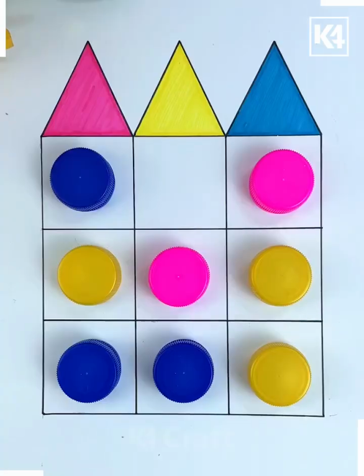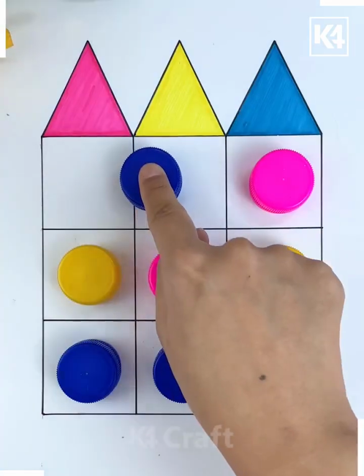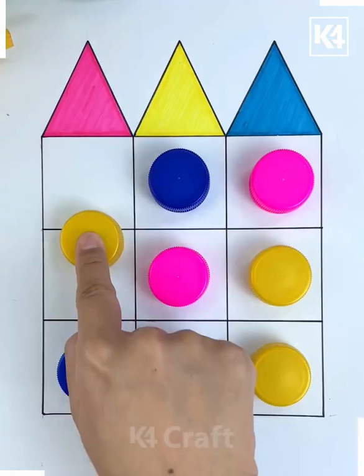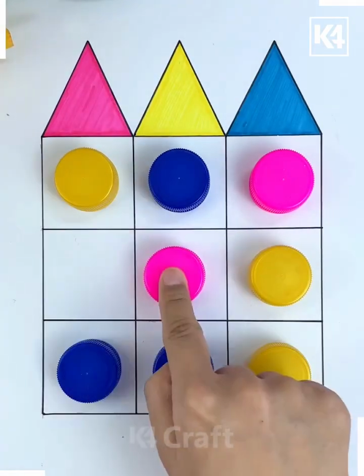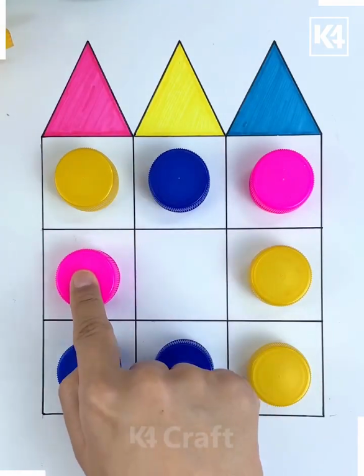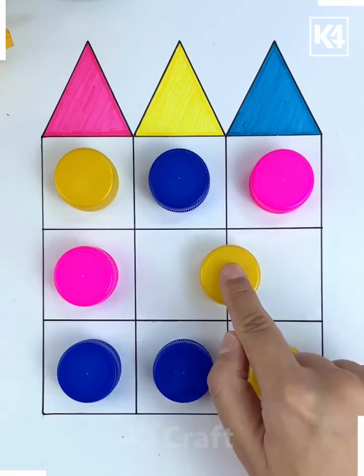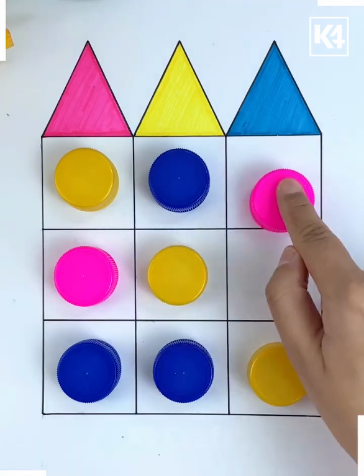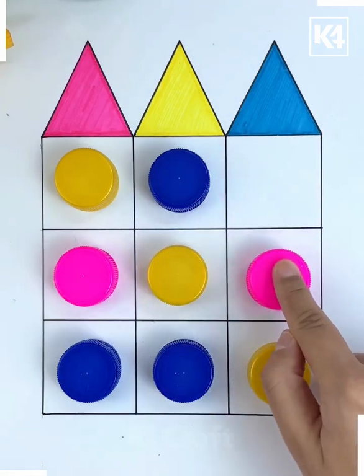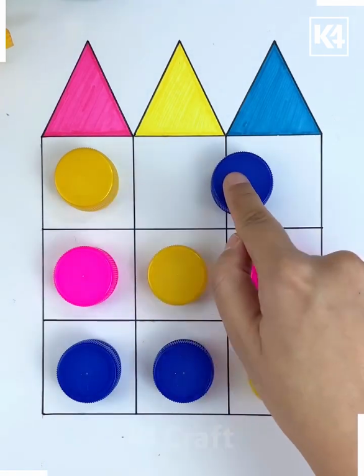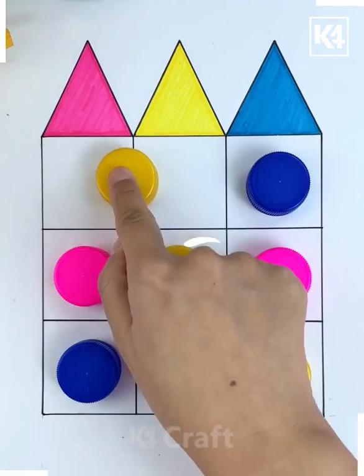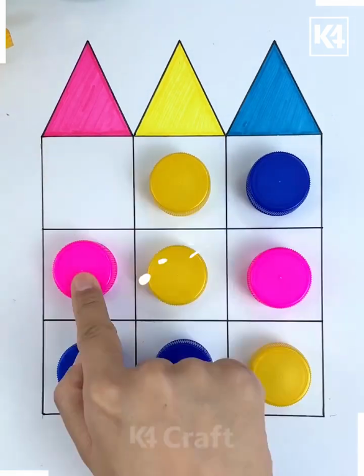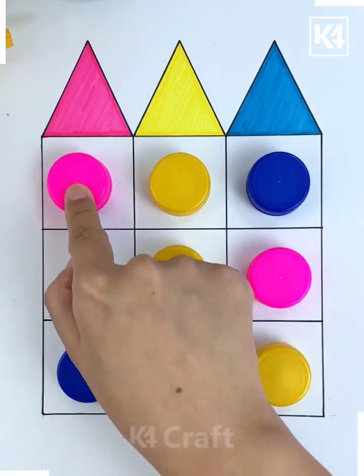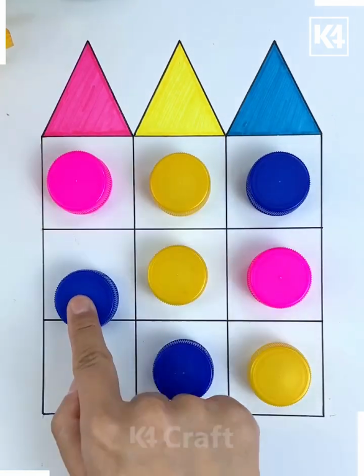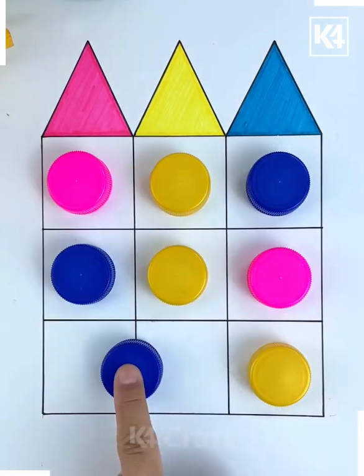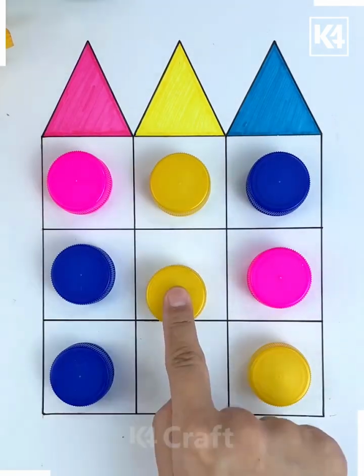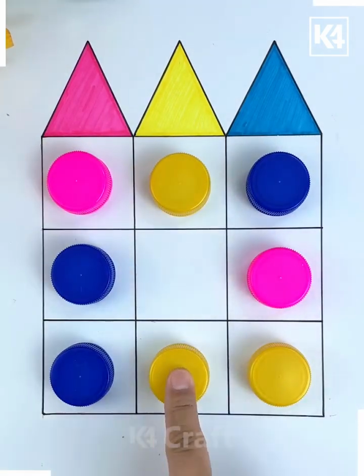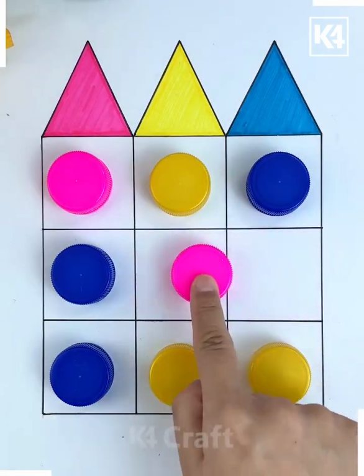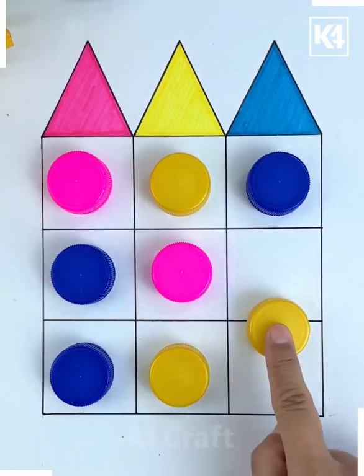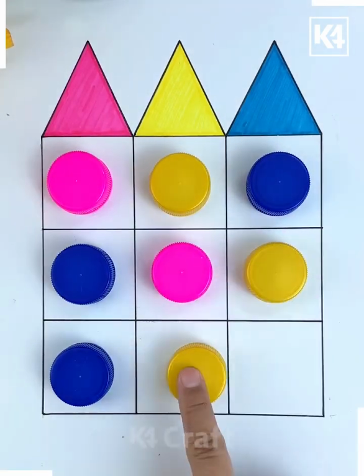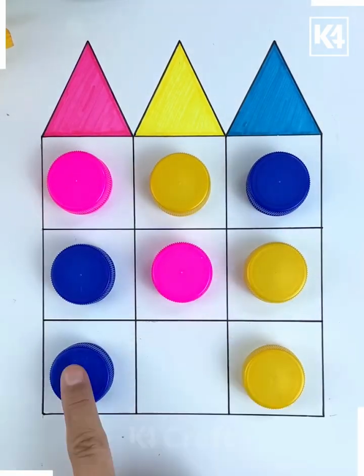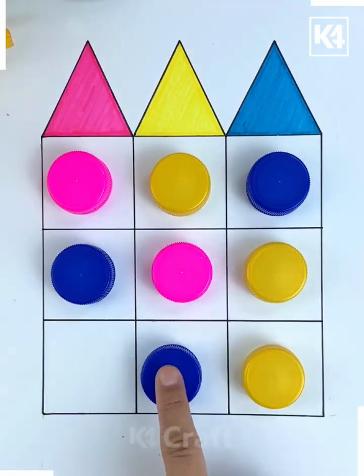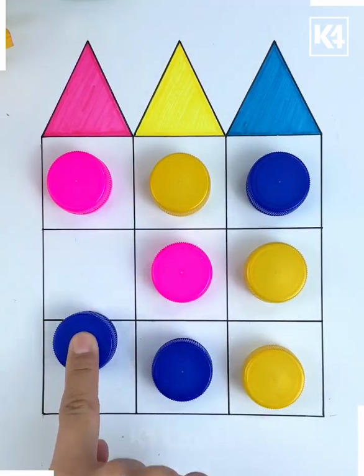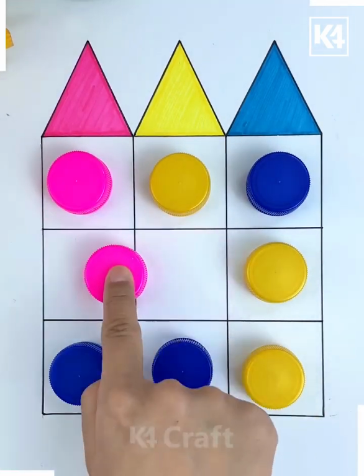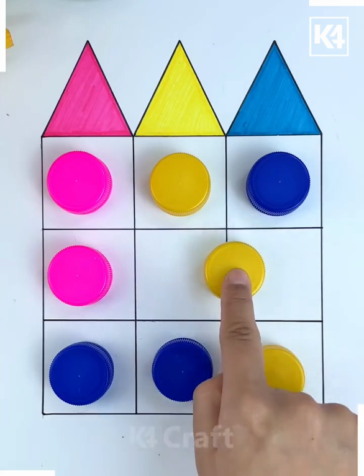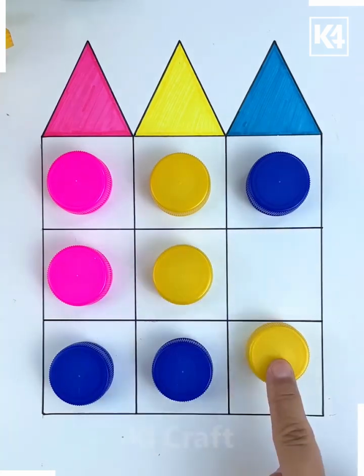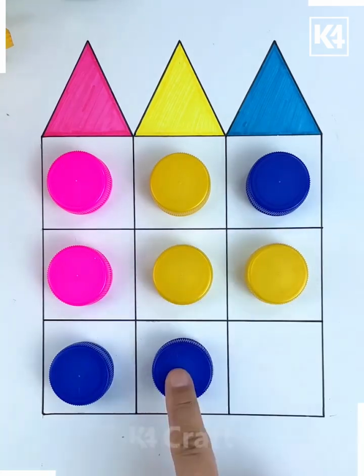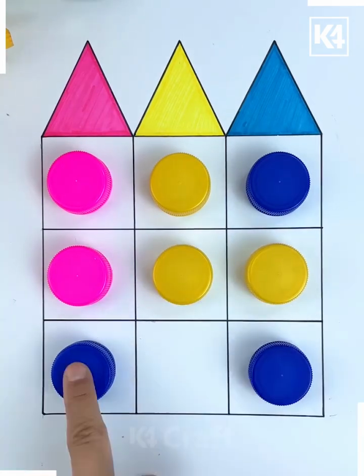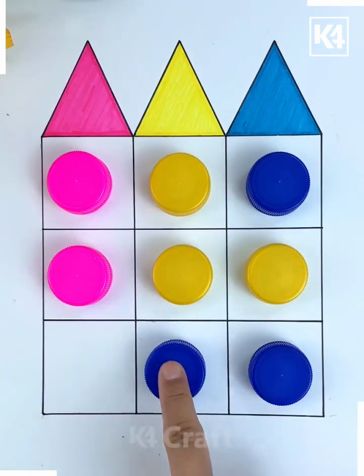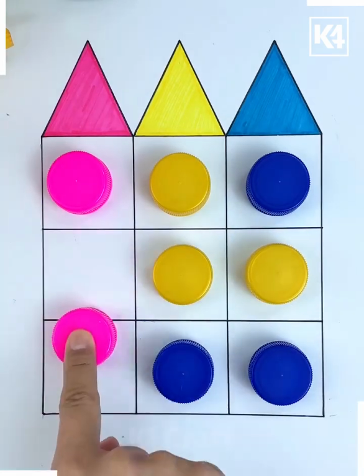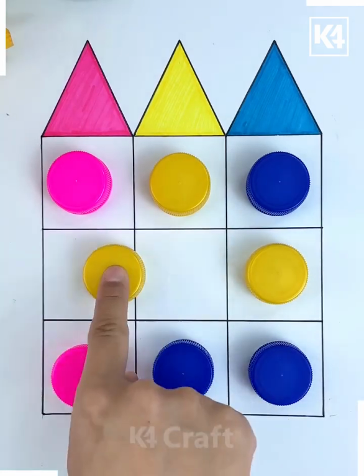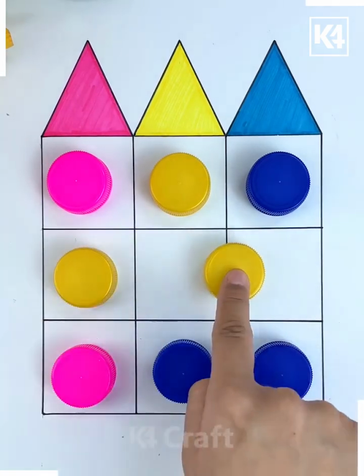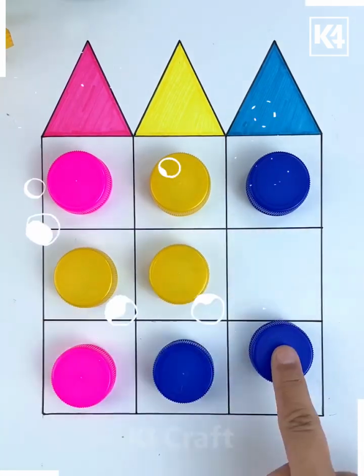Now we will be learning how to make this game. Start off by drawing this kind of box. Draw multiple of them — nine to be specific — and then add bottle caps all over them. Add triangles on the top.